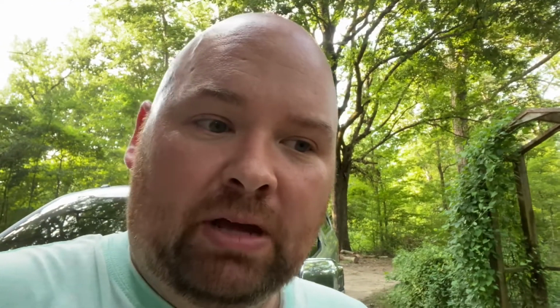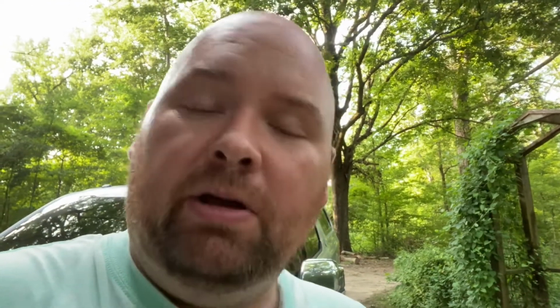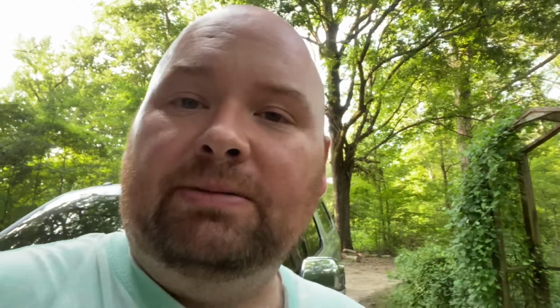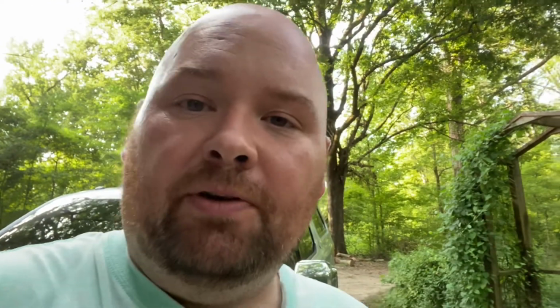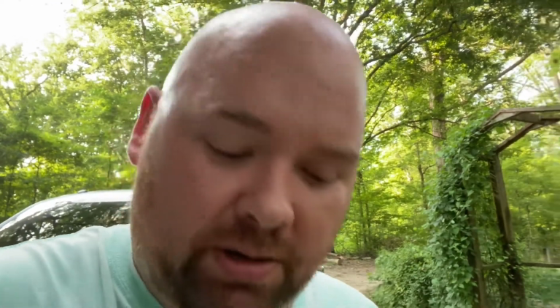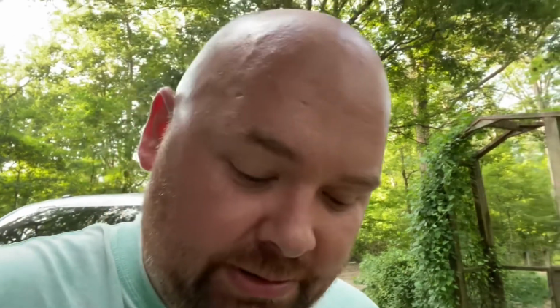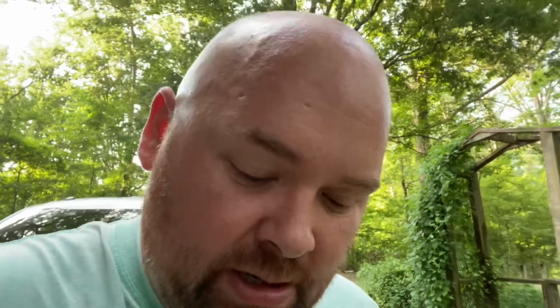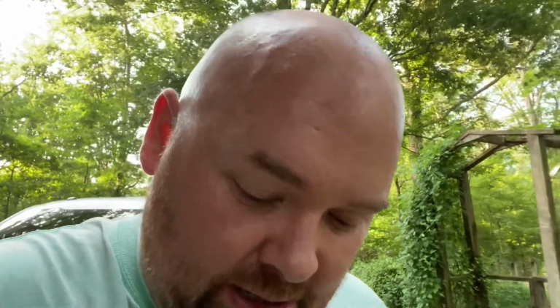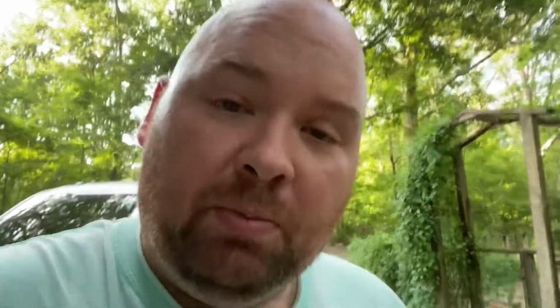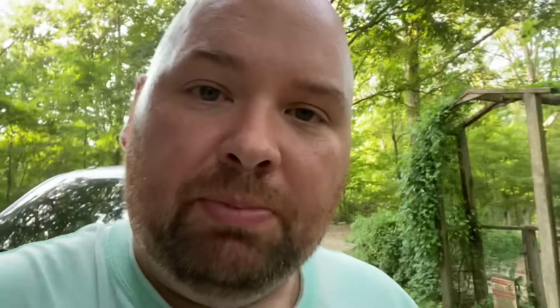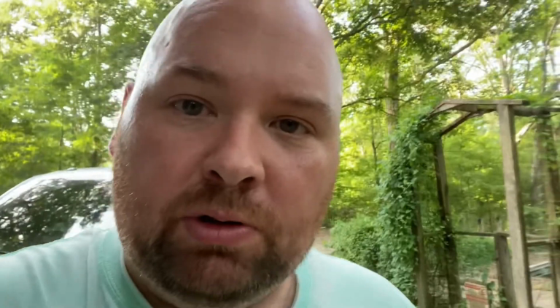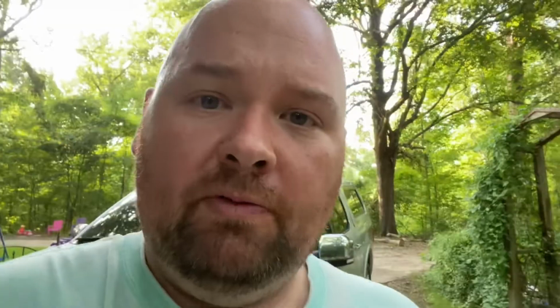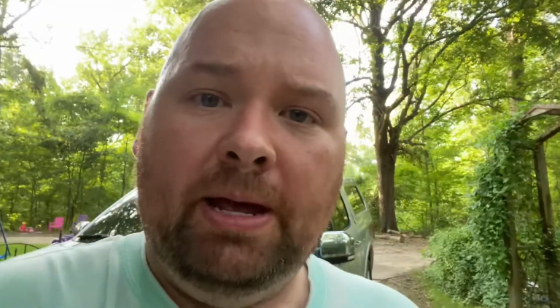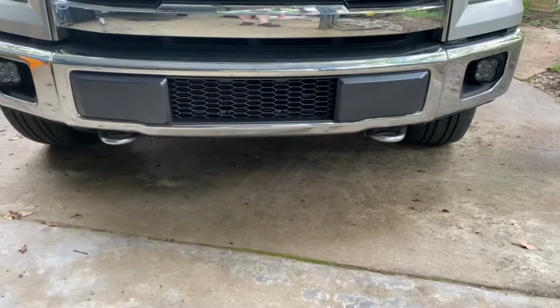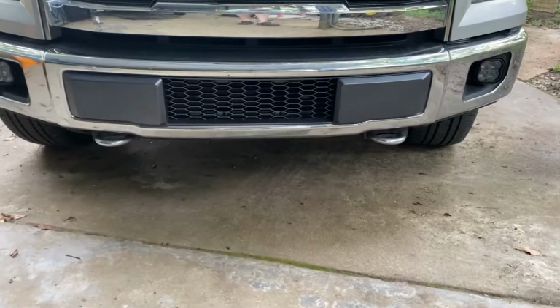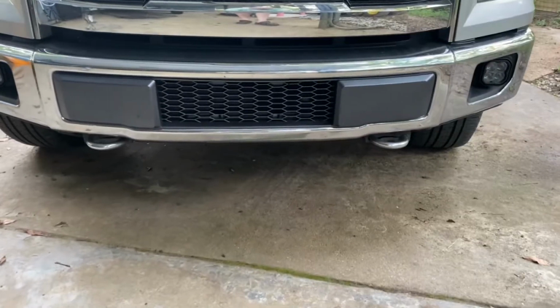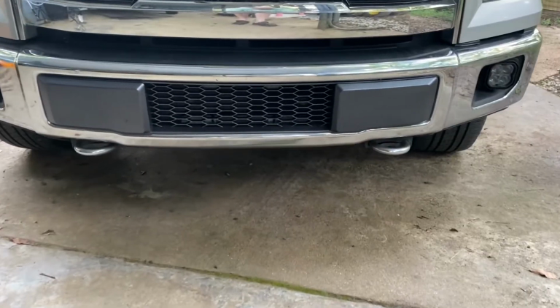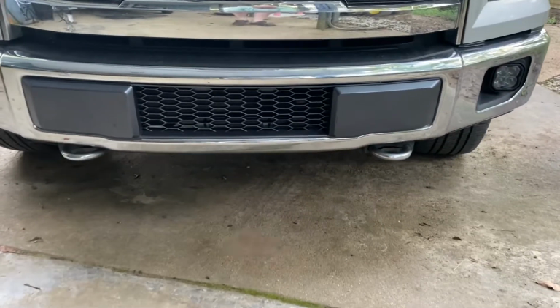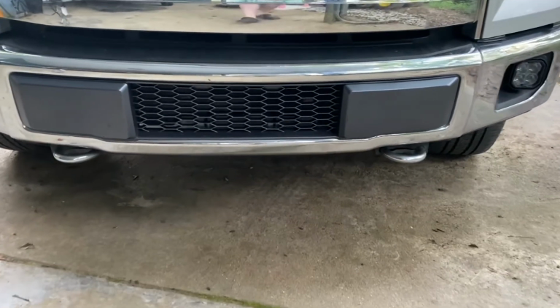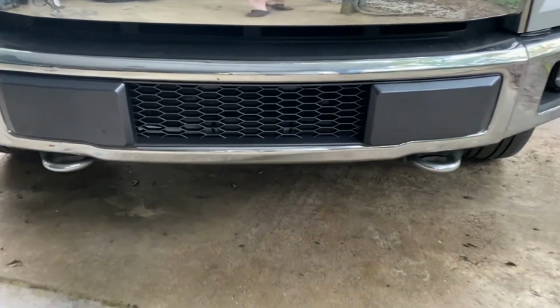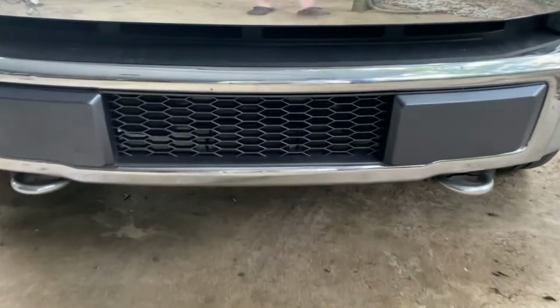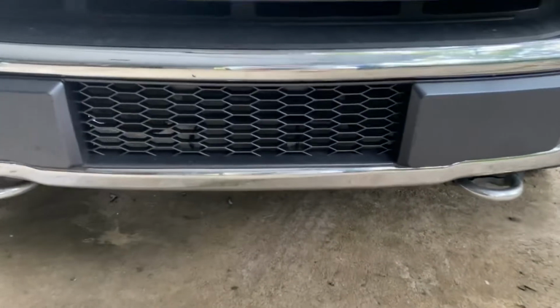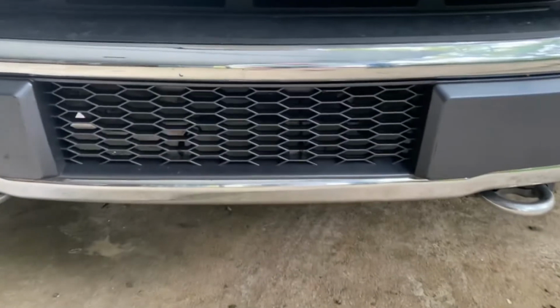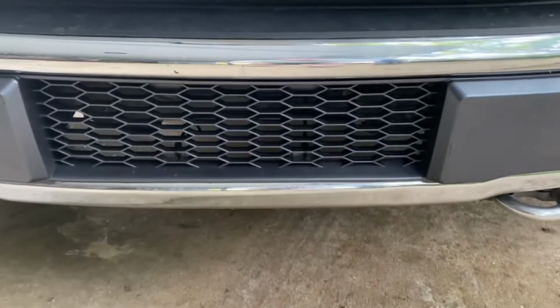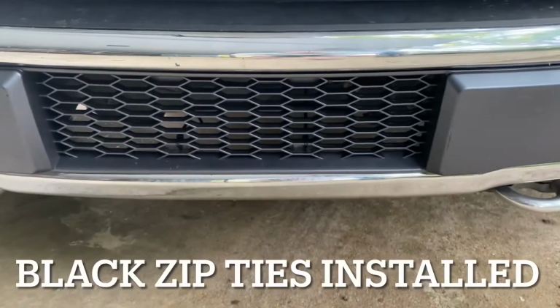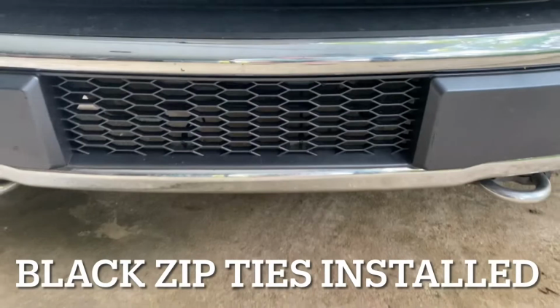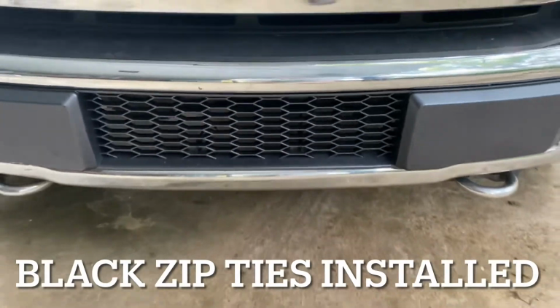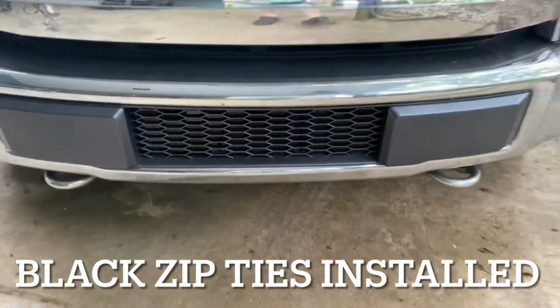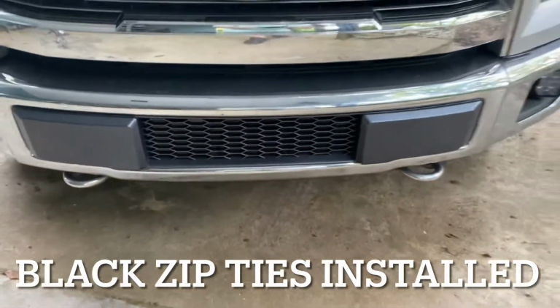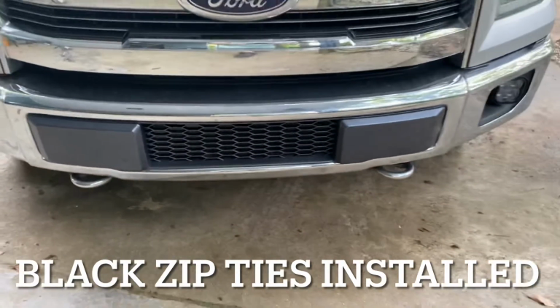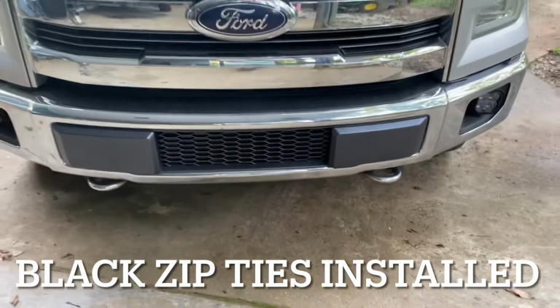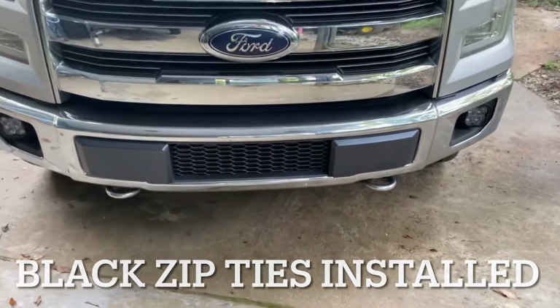I'm looking at some different grills but I'm gonna keep this one on for a bit. What do y'all think? It's a little rigged.